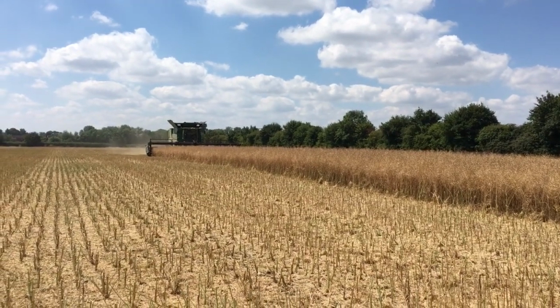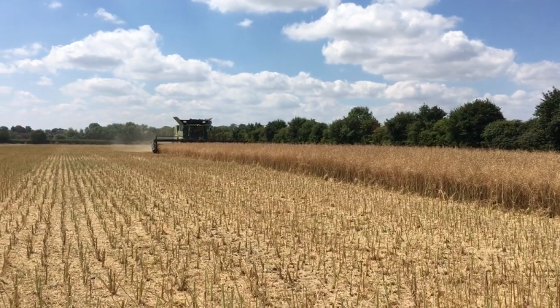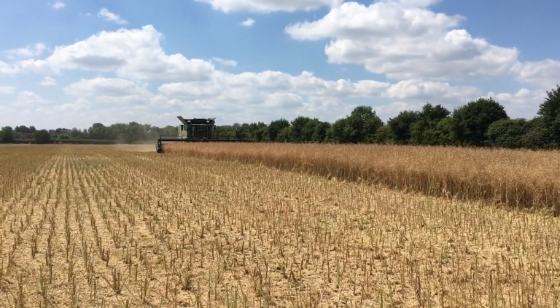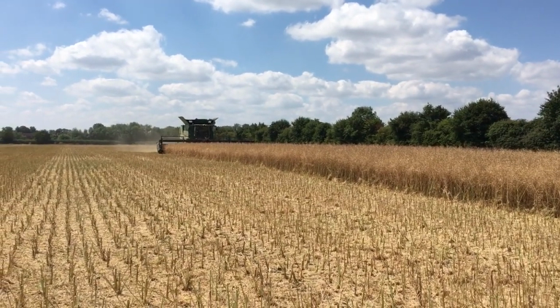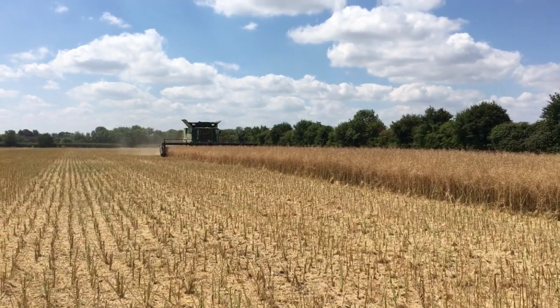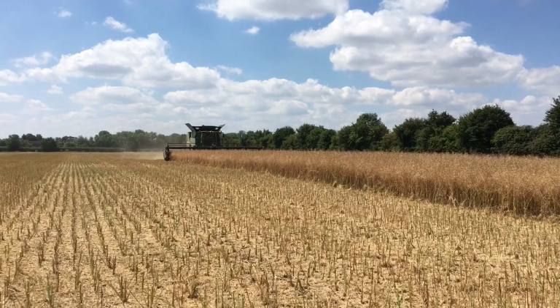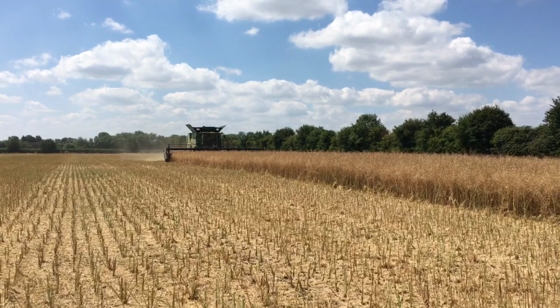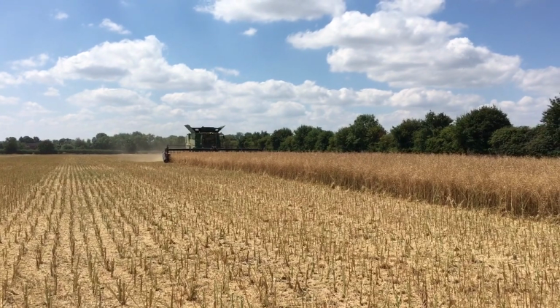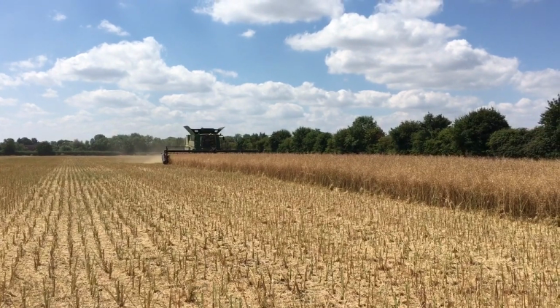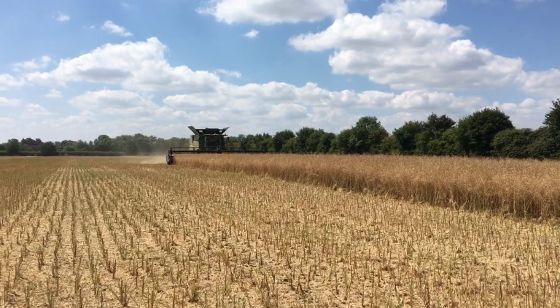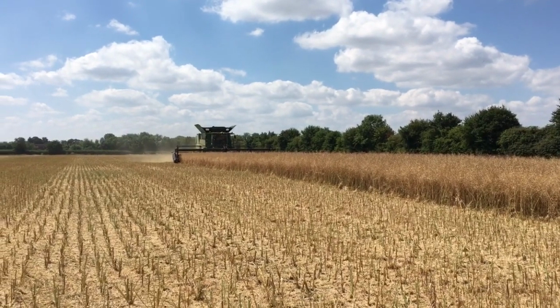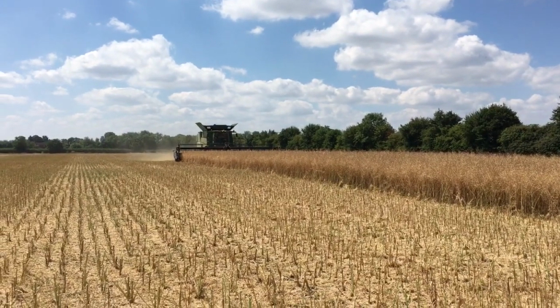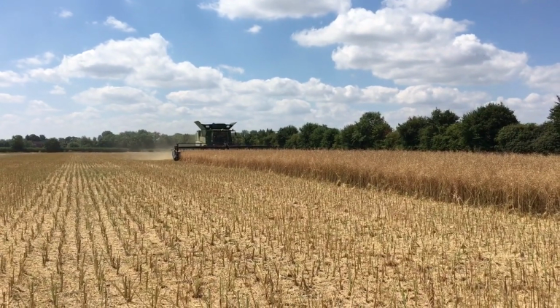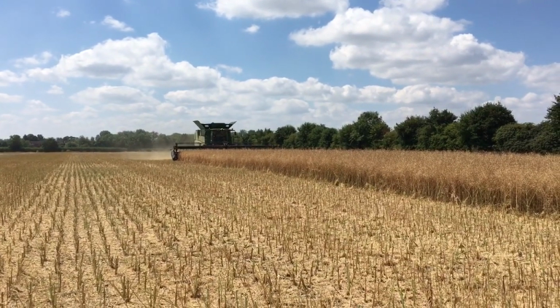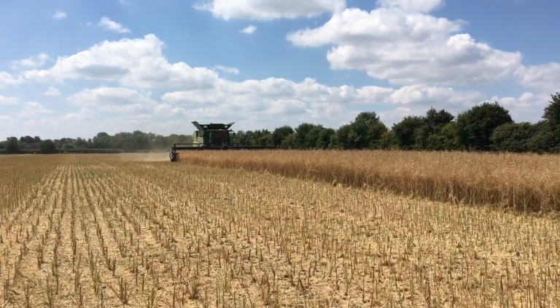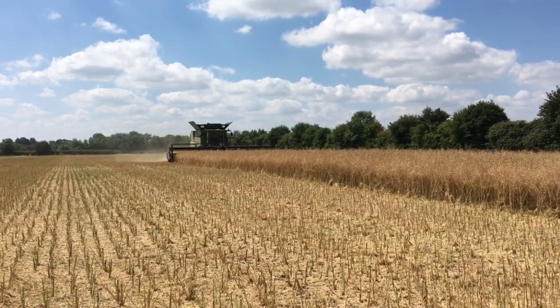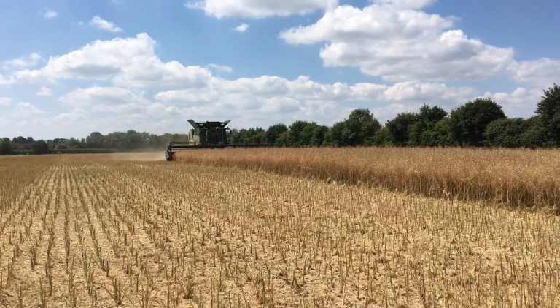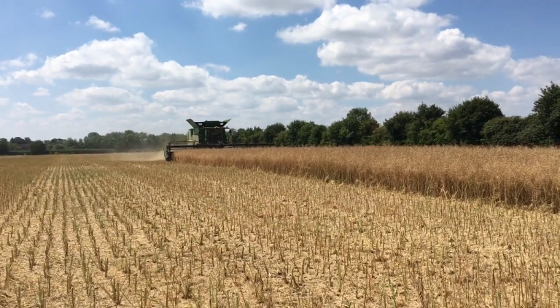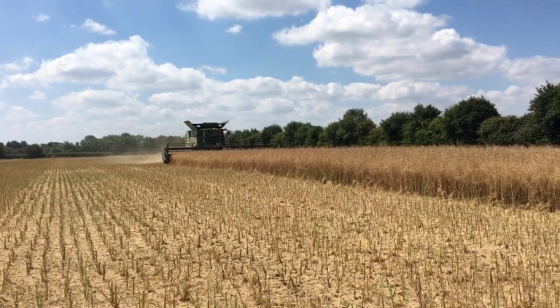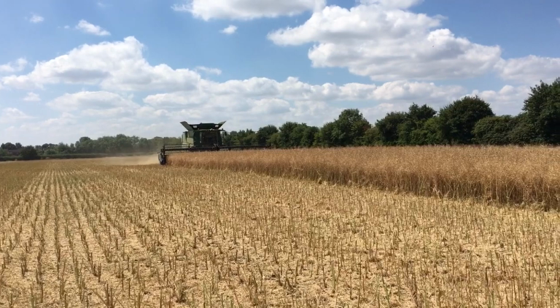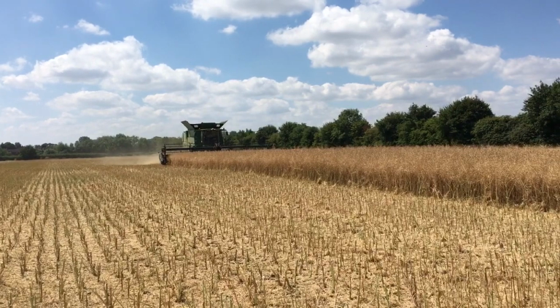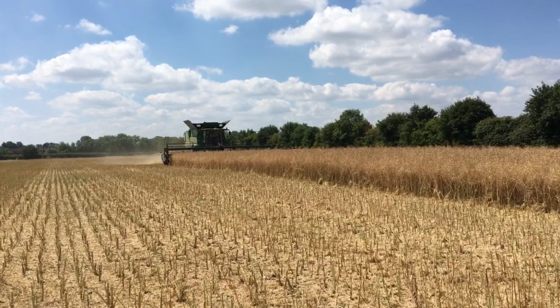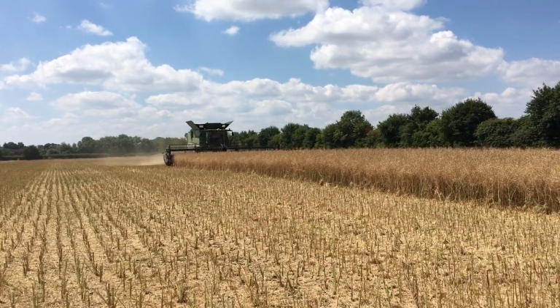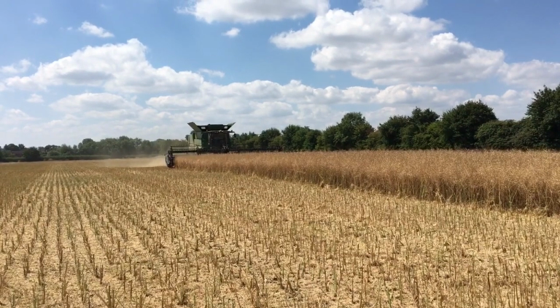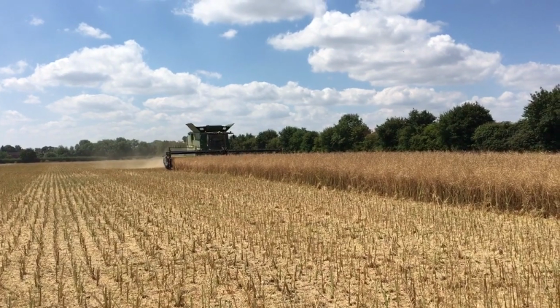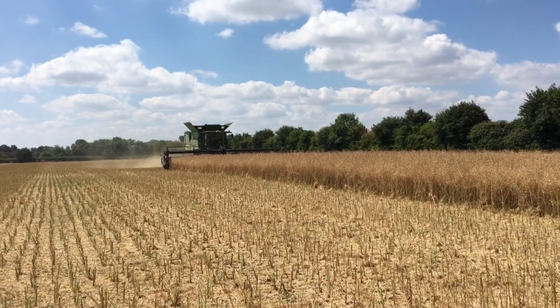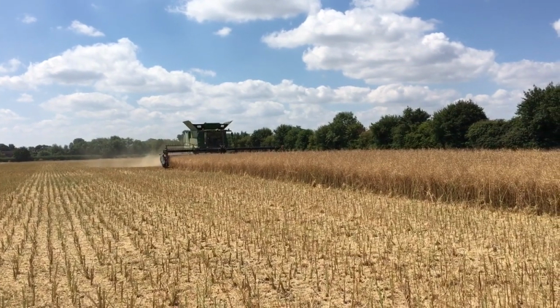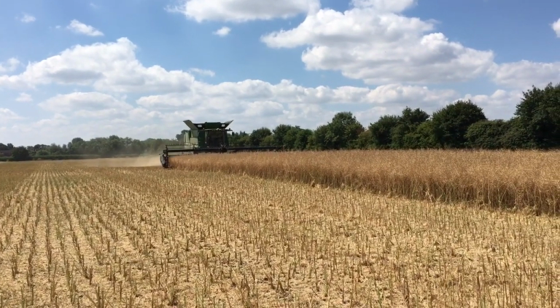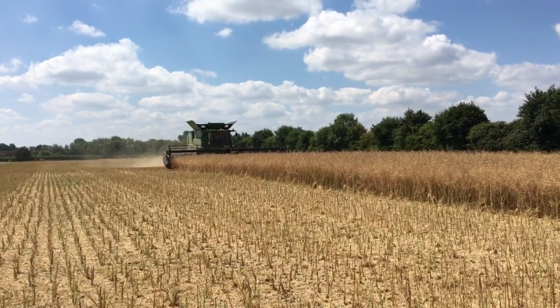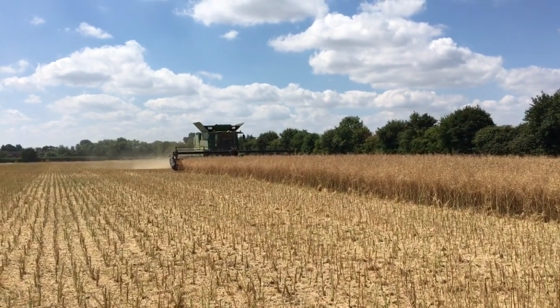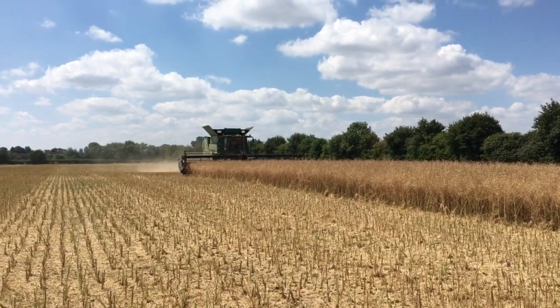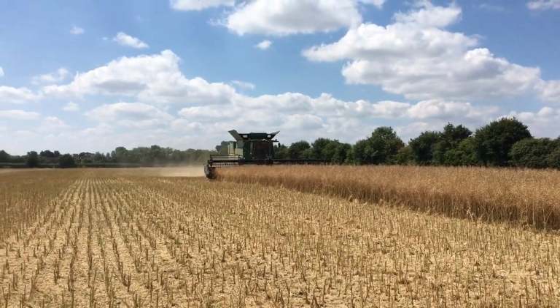Welcome back to Overbree. It's day five of harvest 2018 on the 15th of July and this is the last field of oilseed rape that we've got that's fit and at the right maturity ready for harvest.